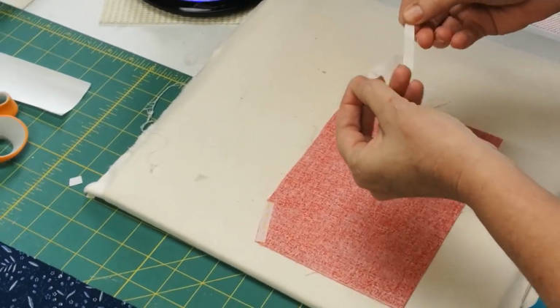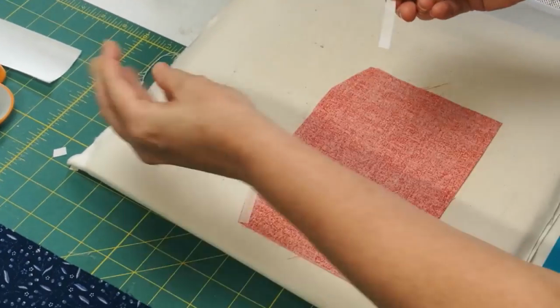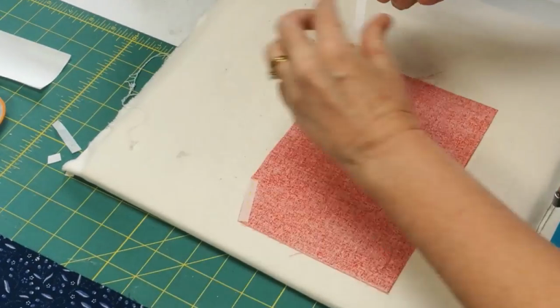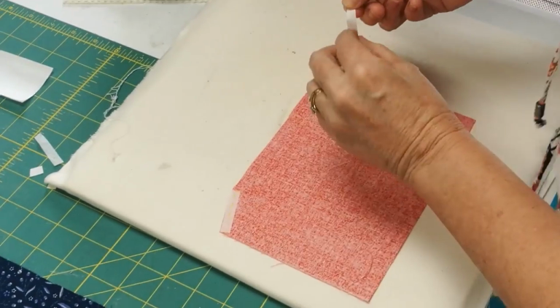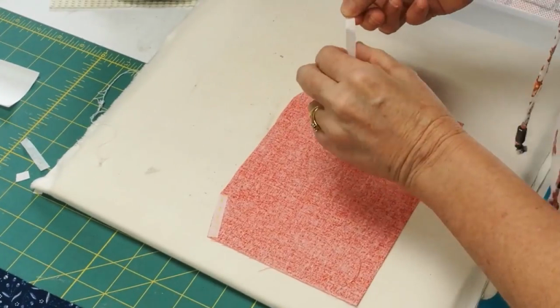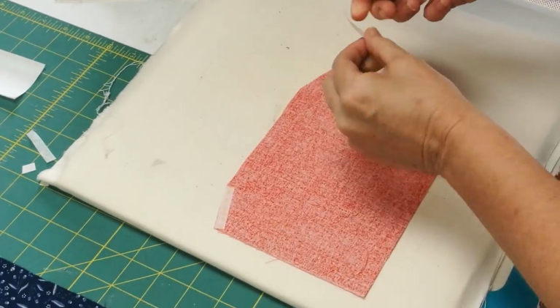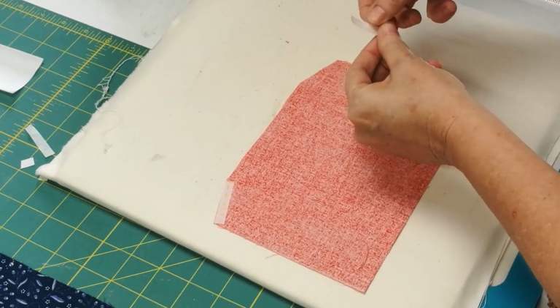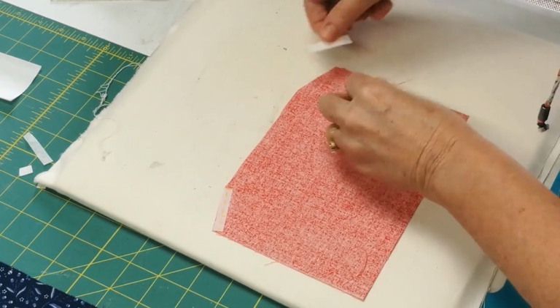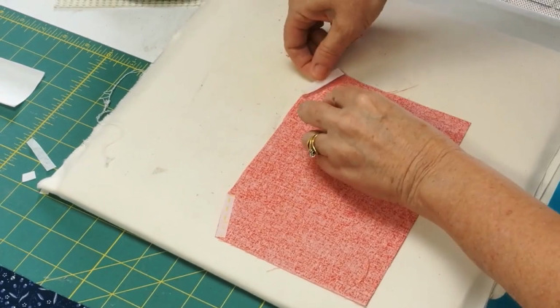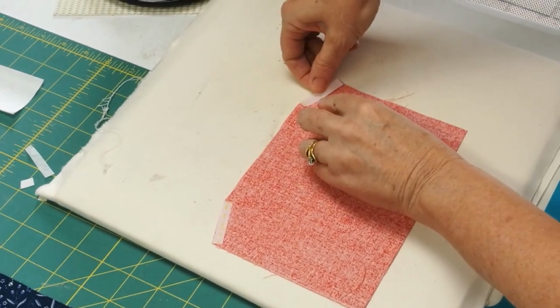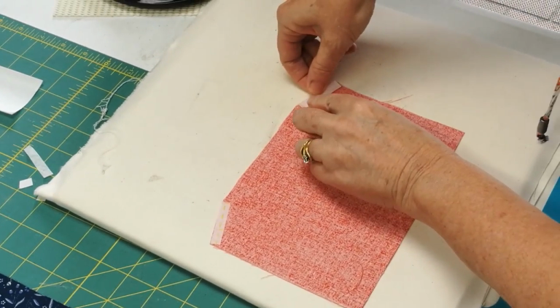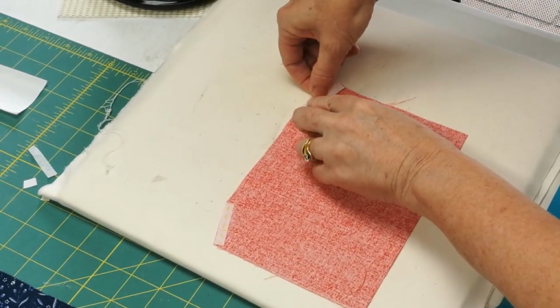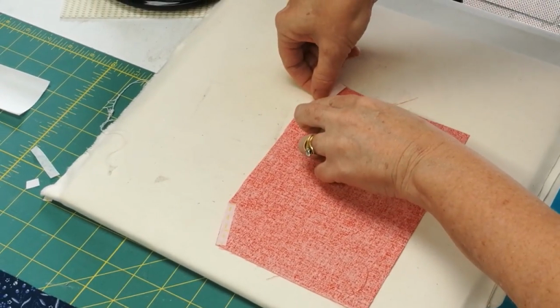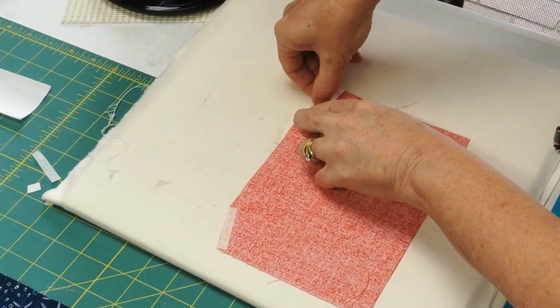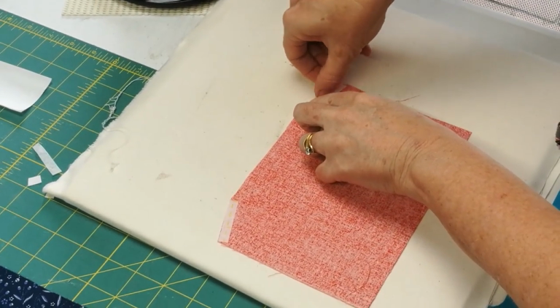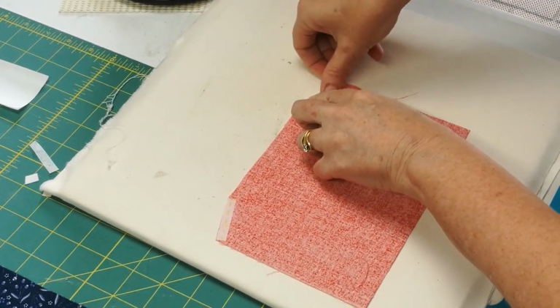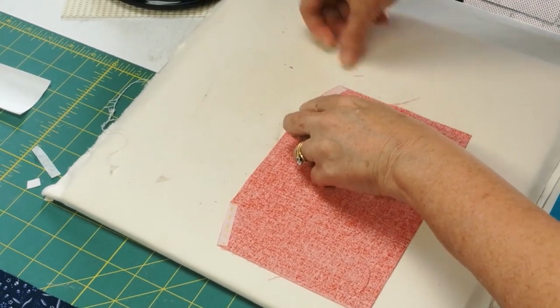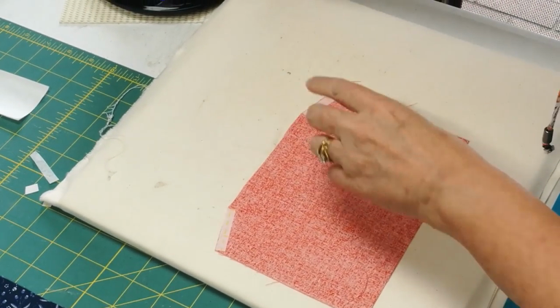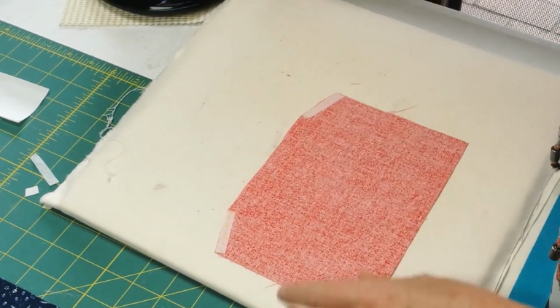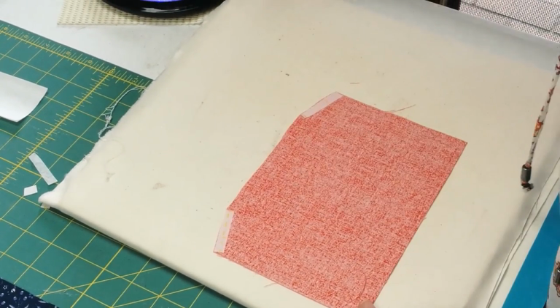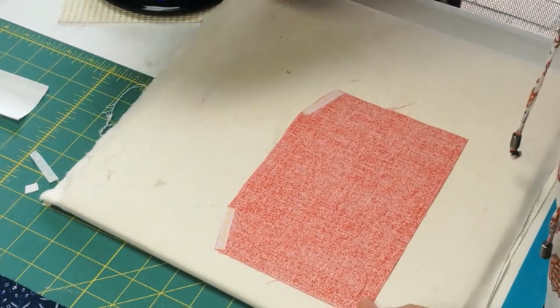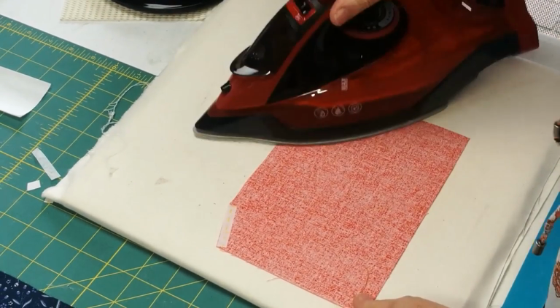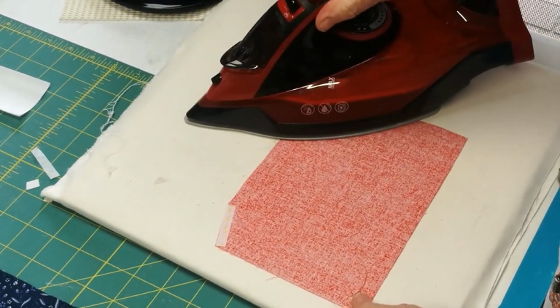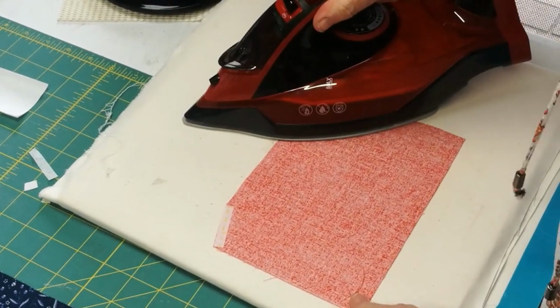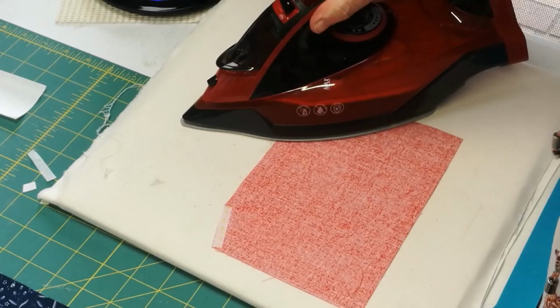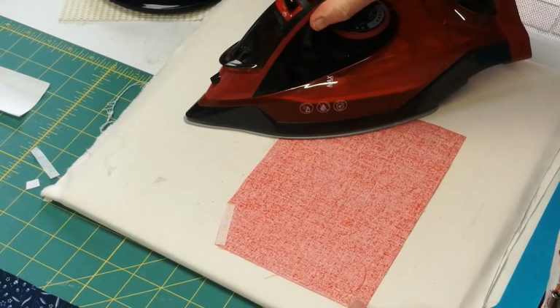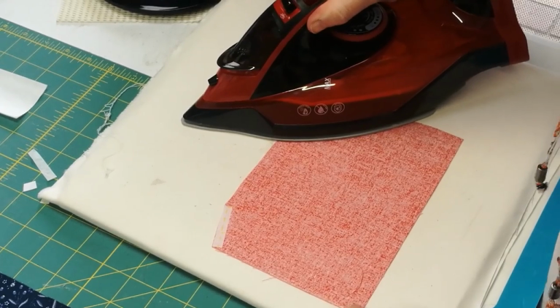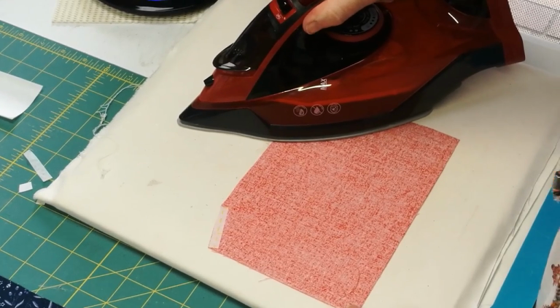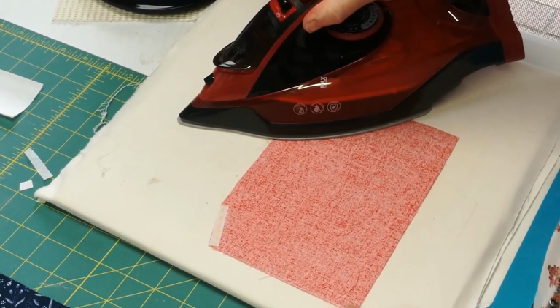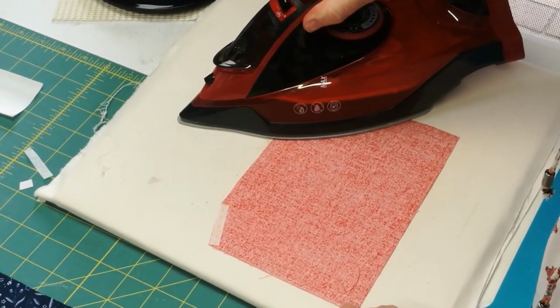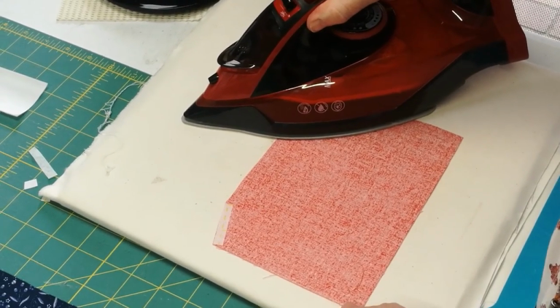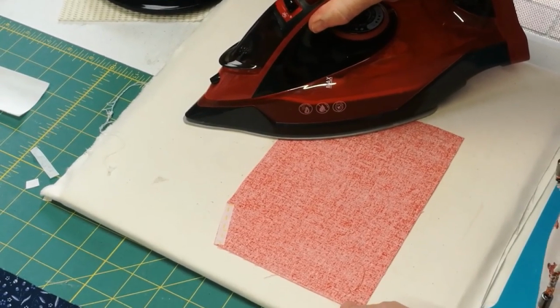This is the second piece of fusible webbing, just attaching that along the line. Press down with an iron and hold on for 30 seconds.